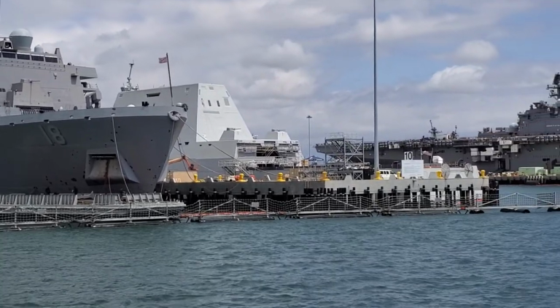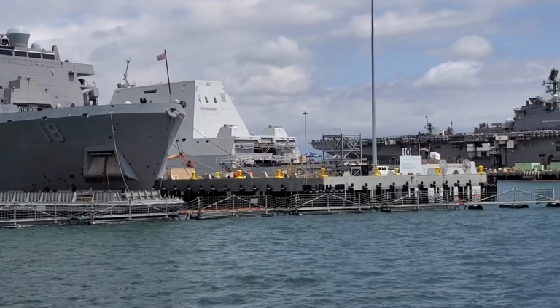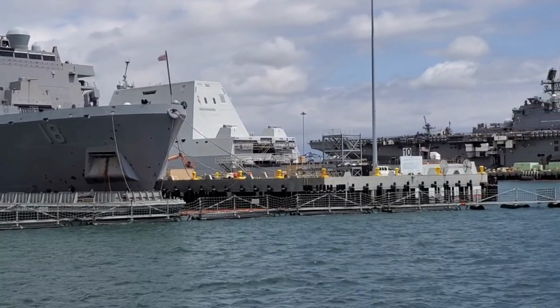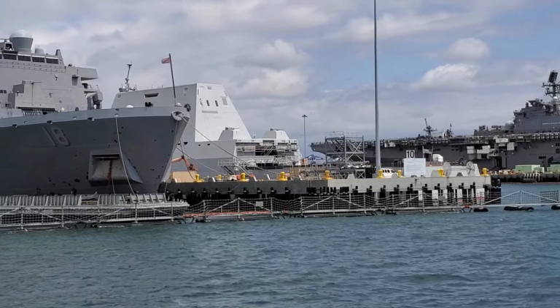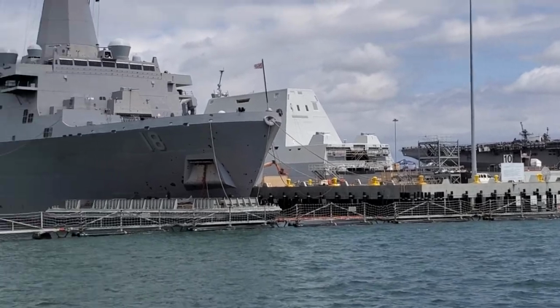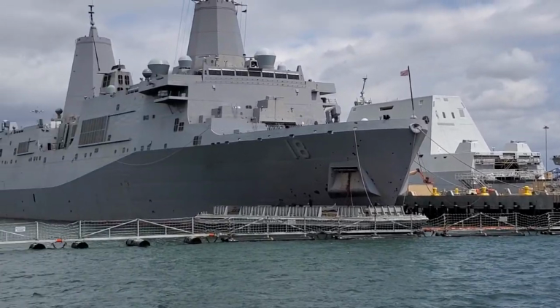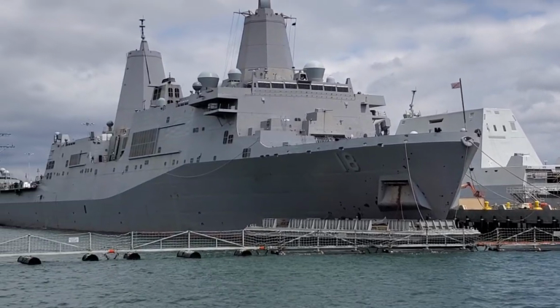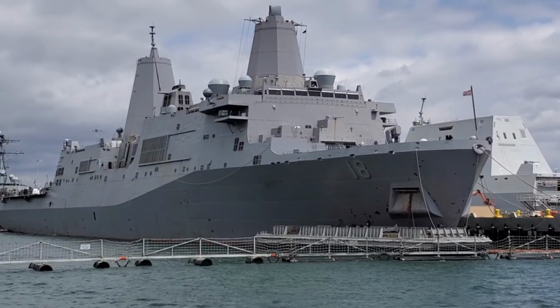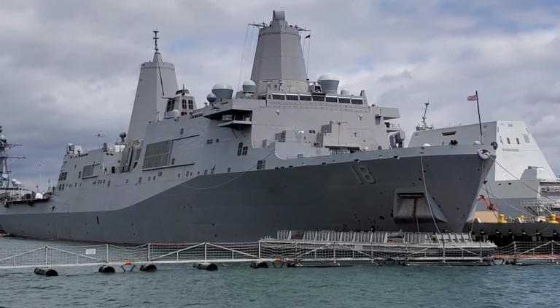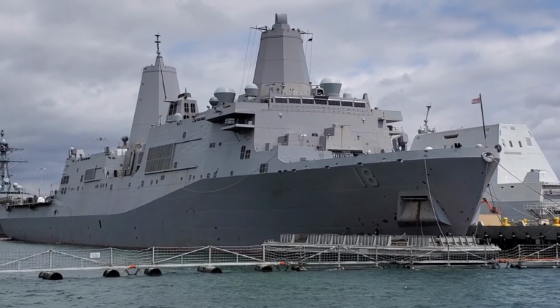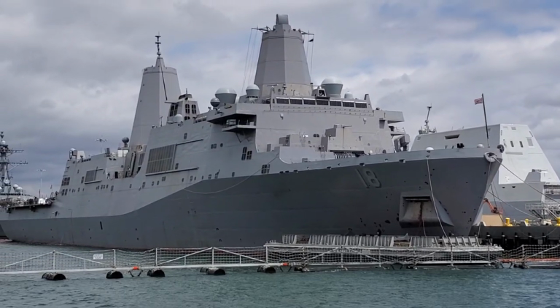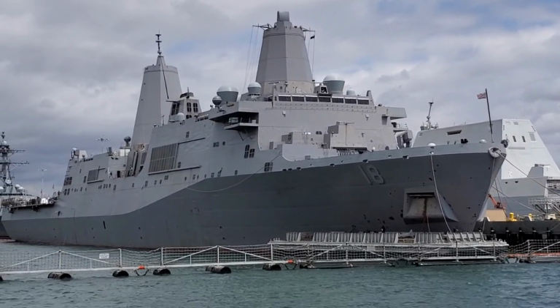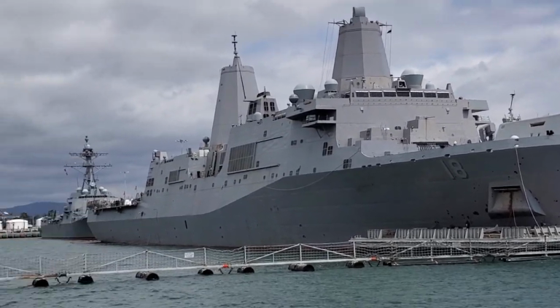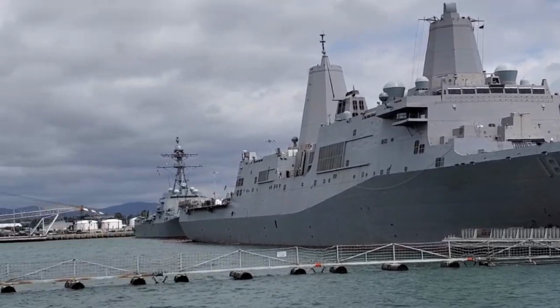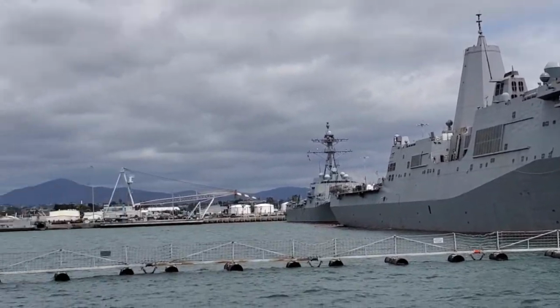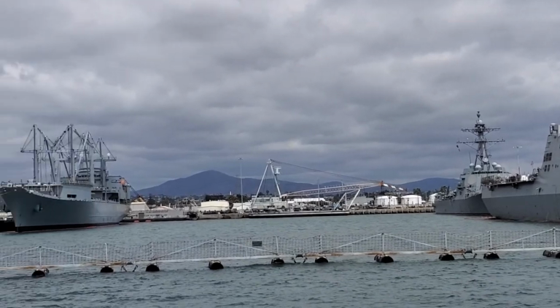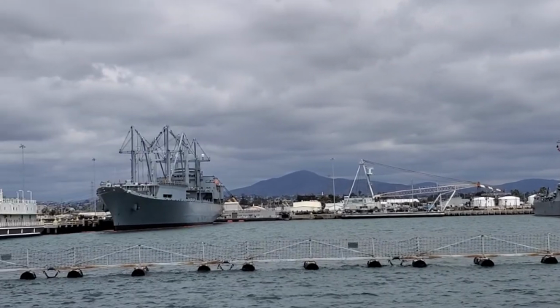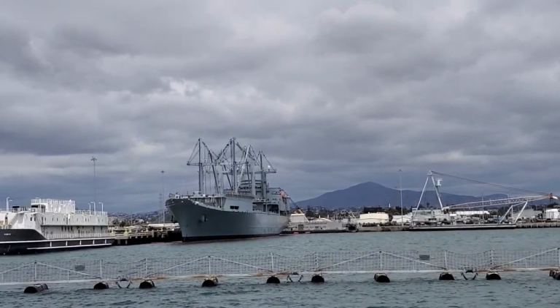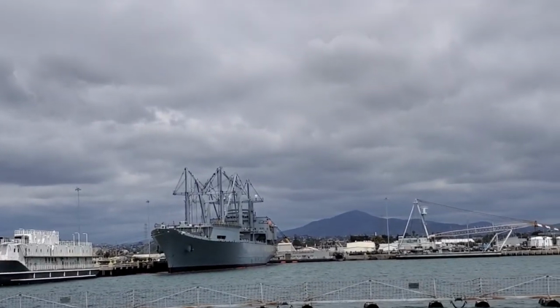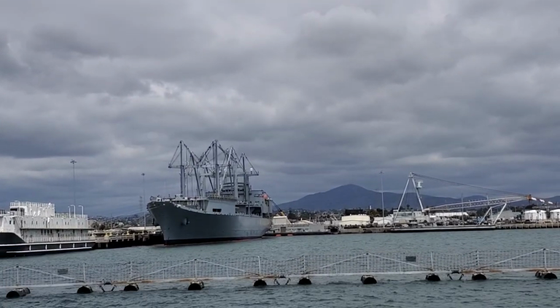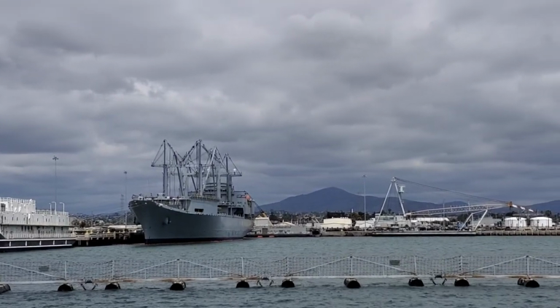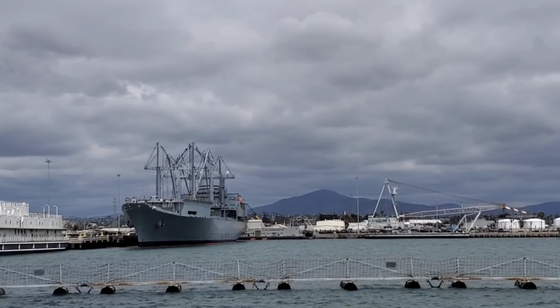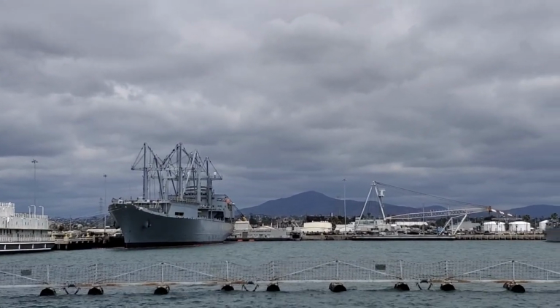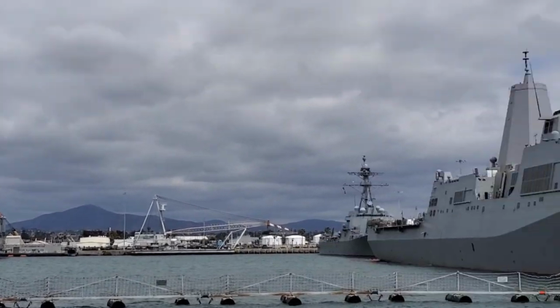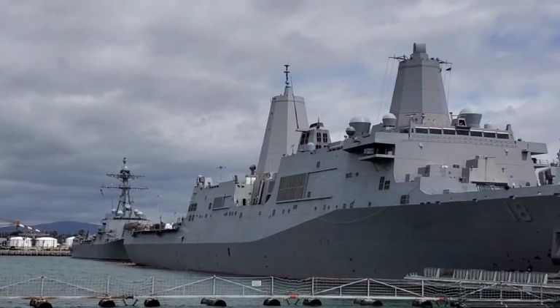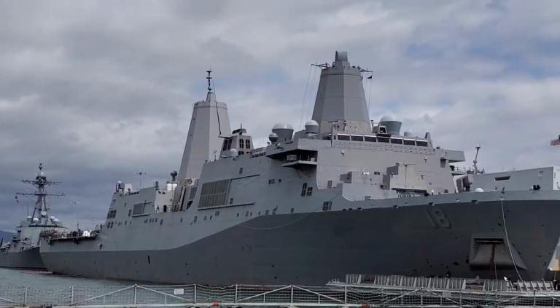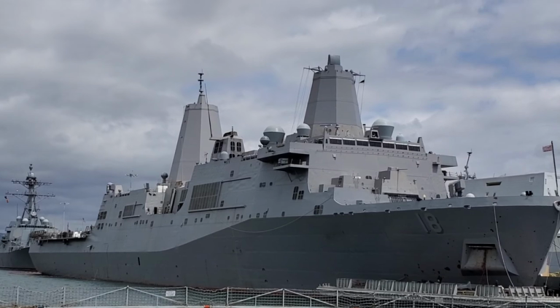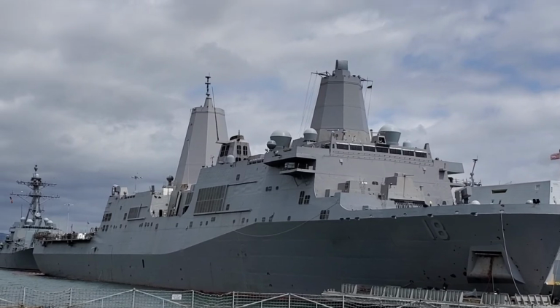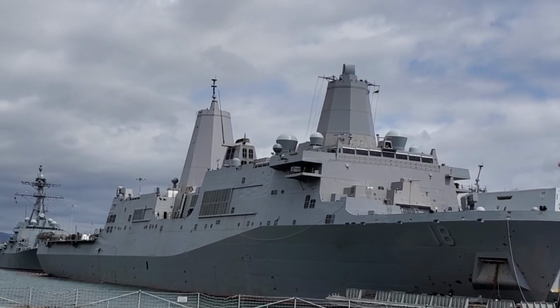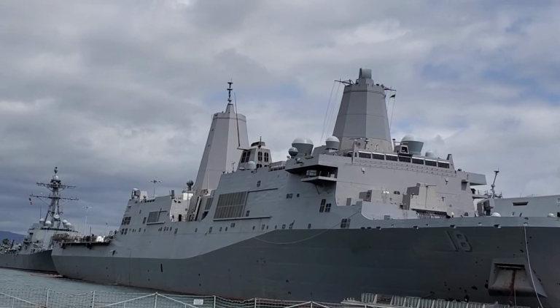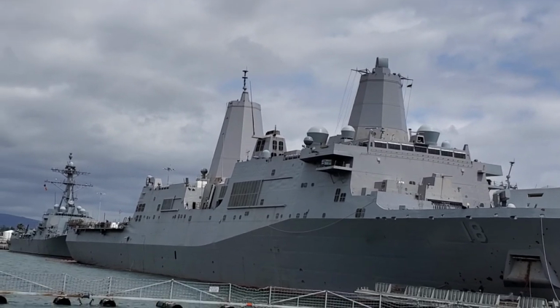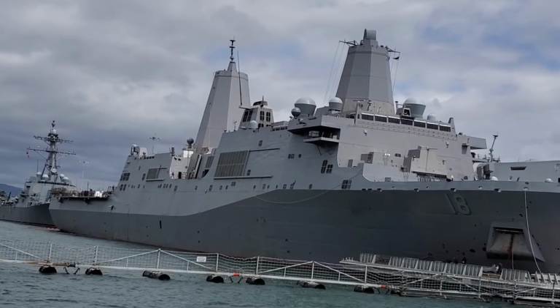That is the USS Zumwalt. Back to these strange ships with the dual cones — this is where that isometric design started, early 2000s, deflecting radar but also putting most of your passageways on the interior of the ship.